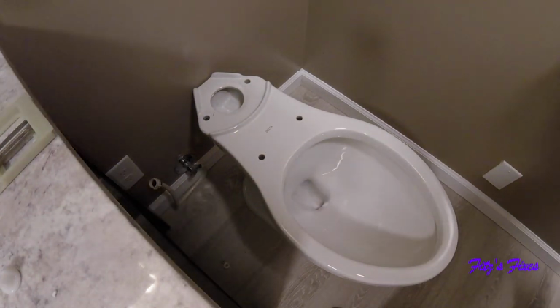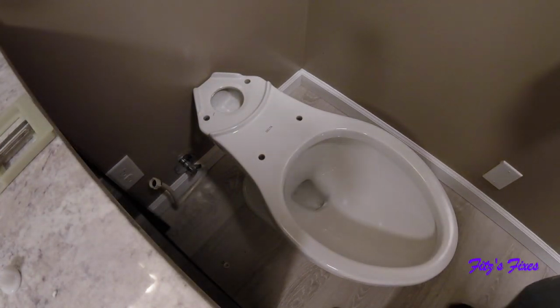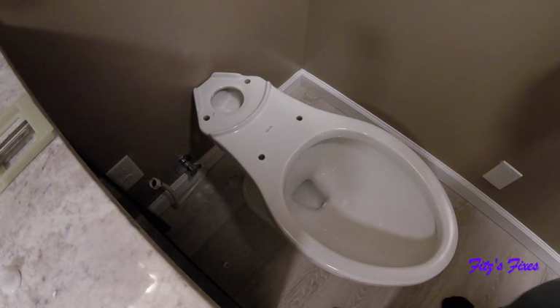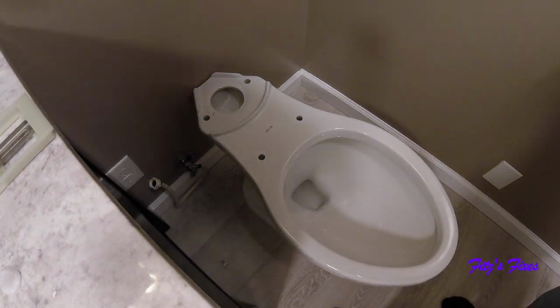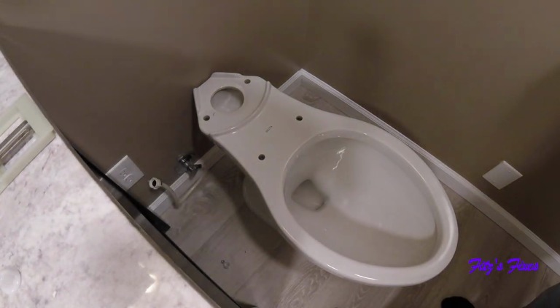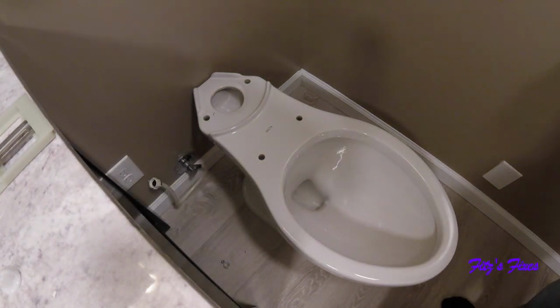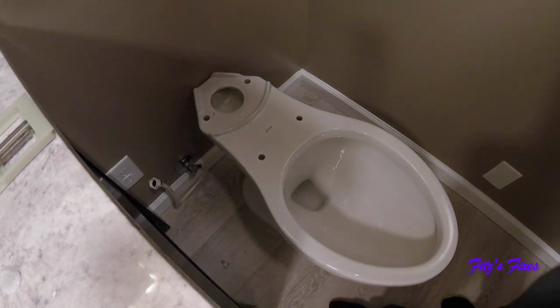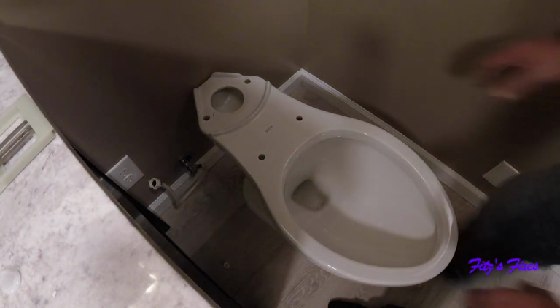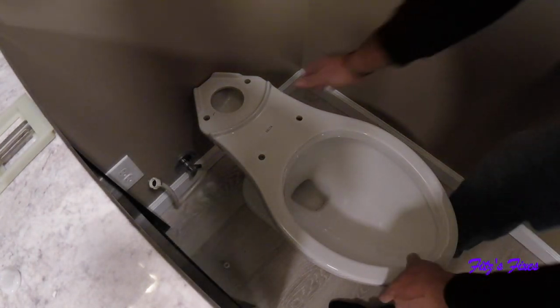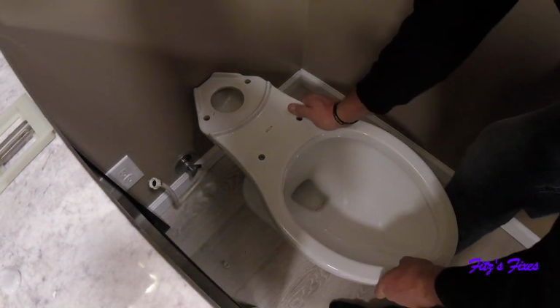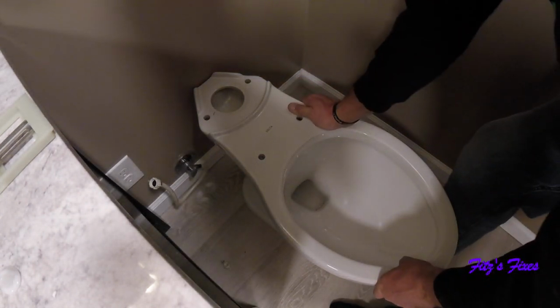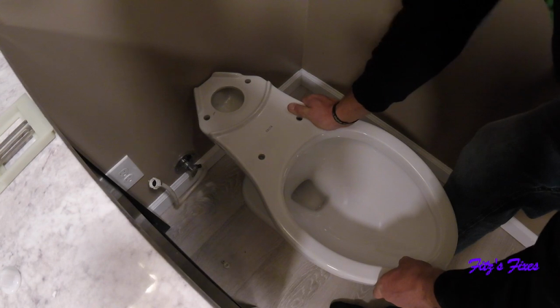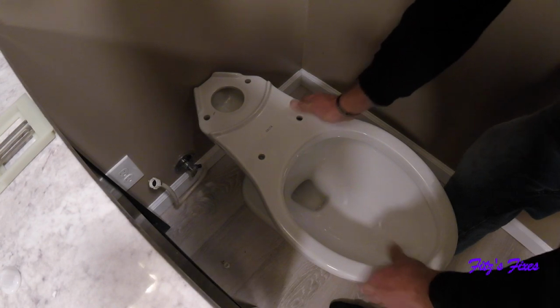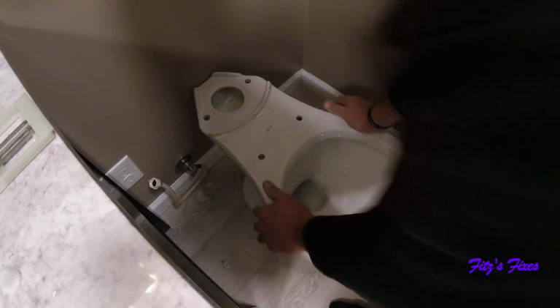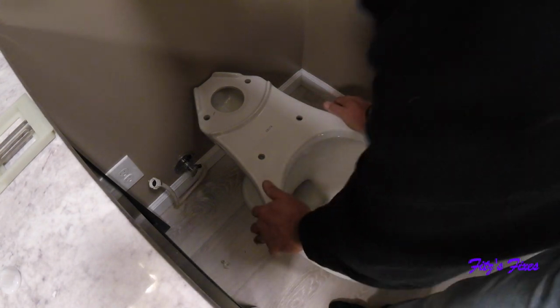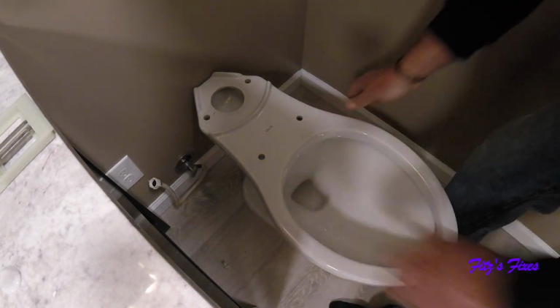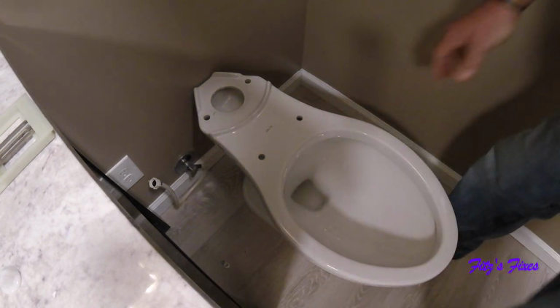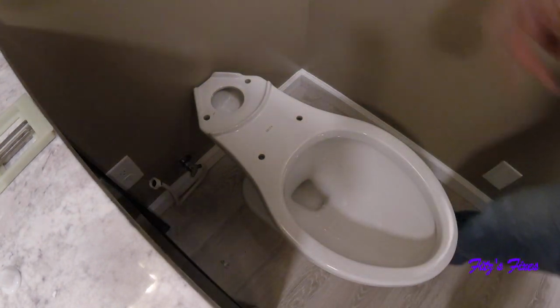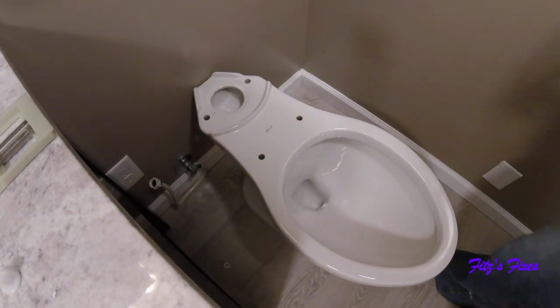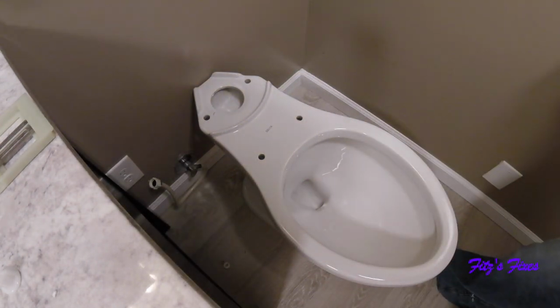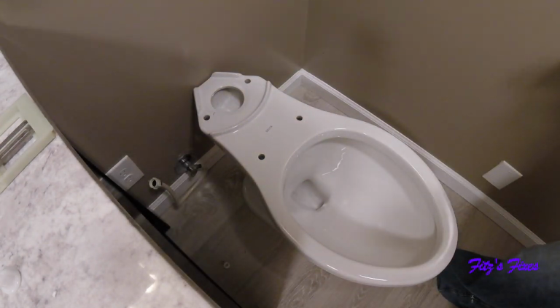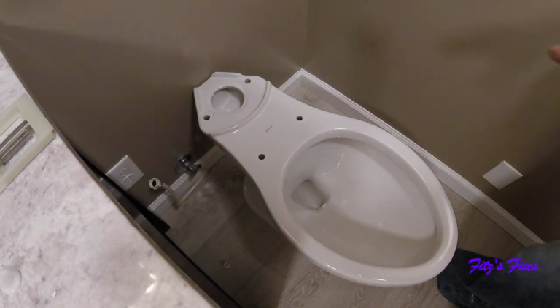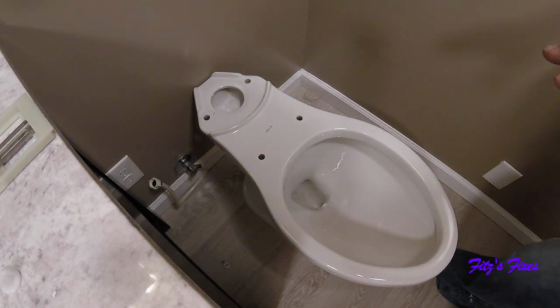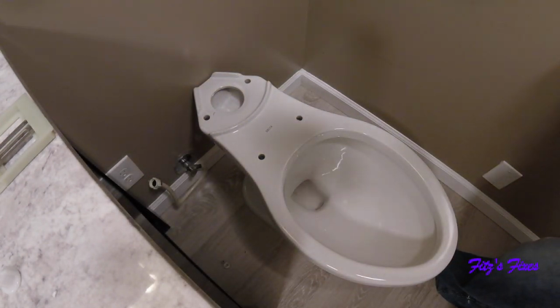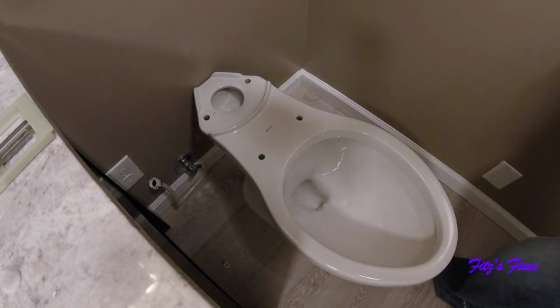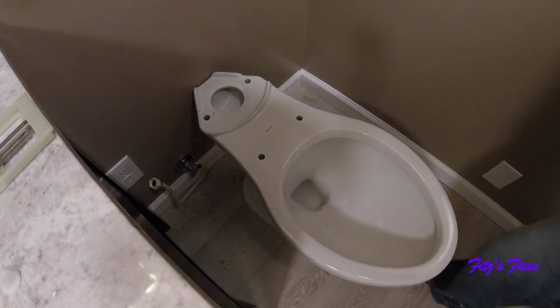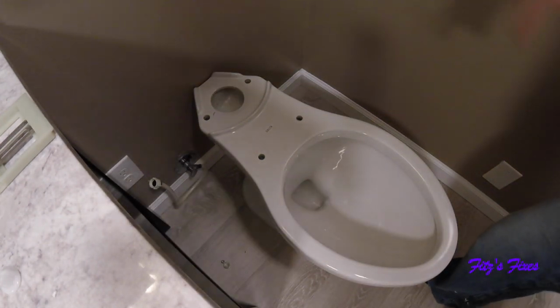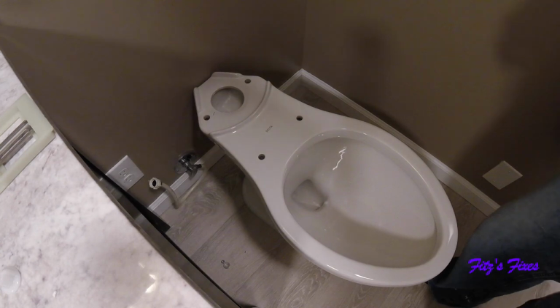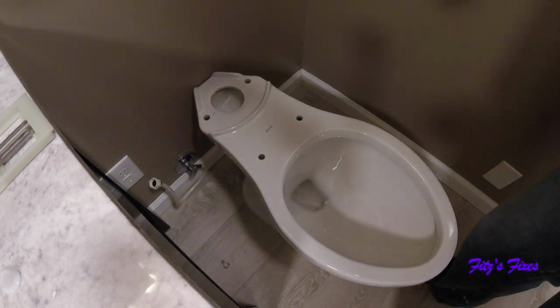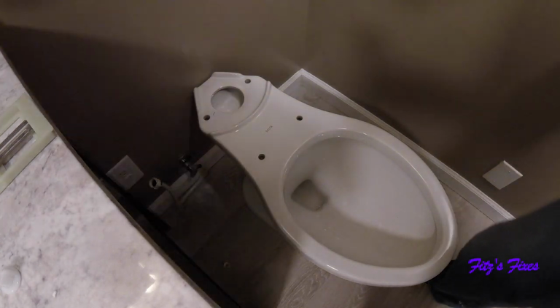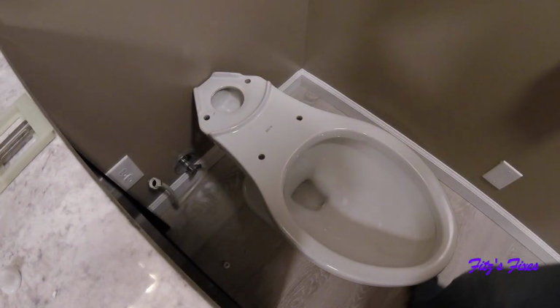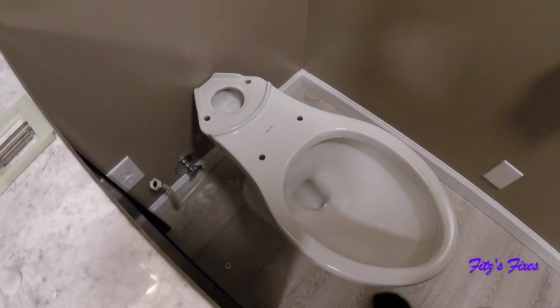Now I've got to put the hardware in. We'll put the hardware in, get the toilet tightened down, and then we'll install the tank.